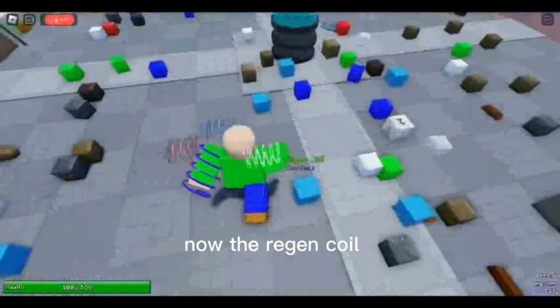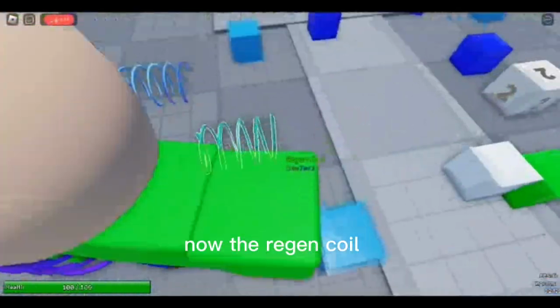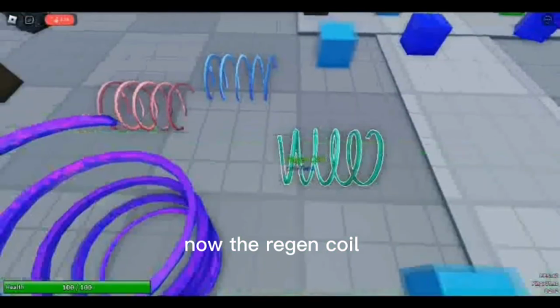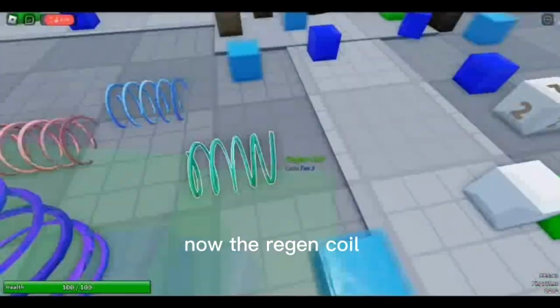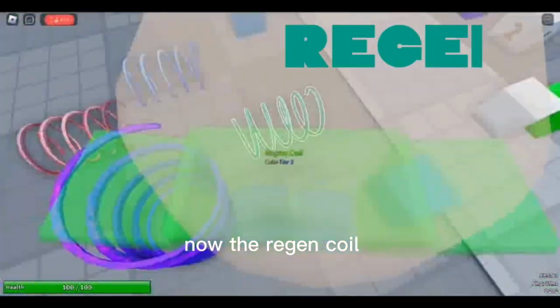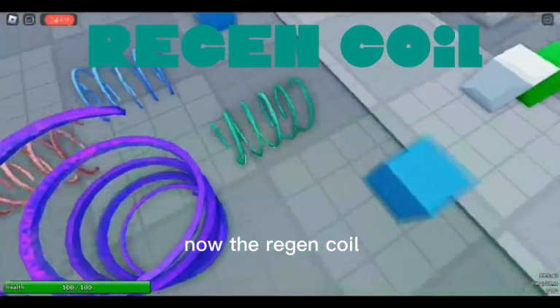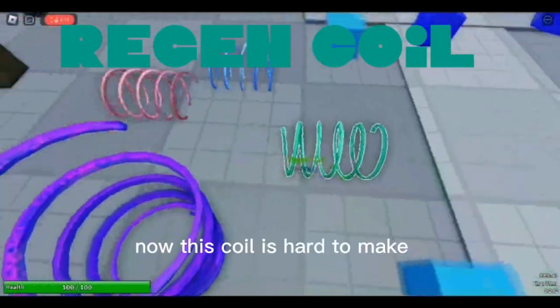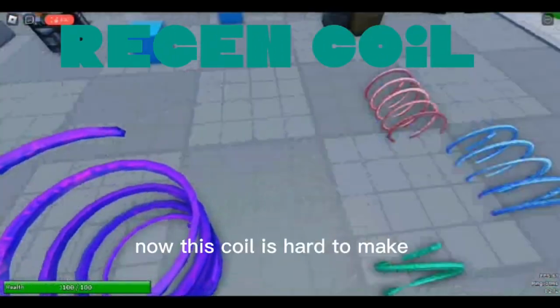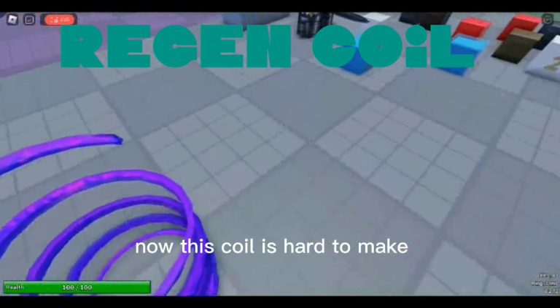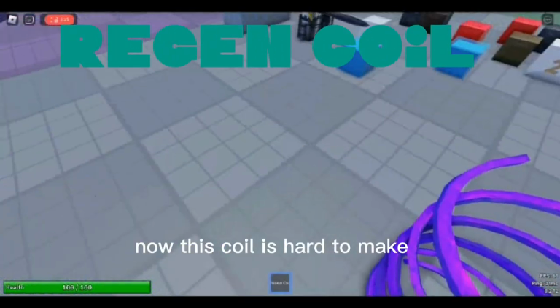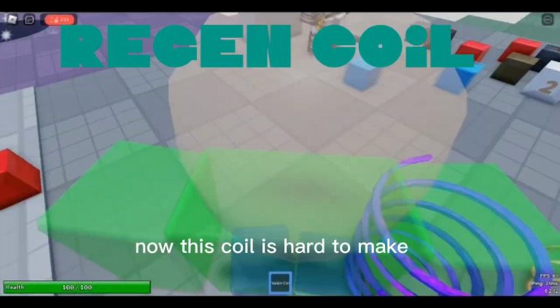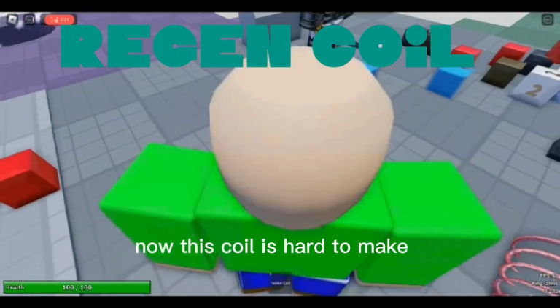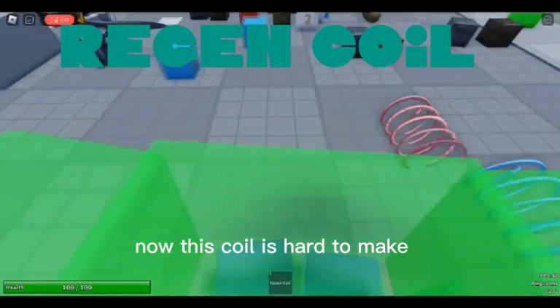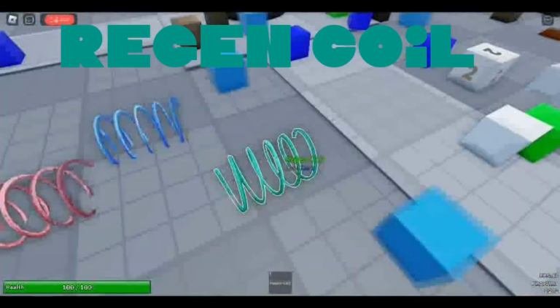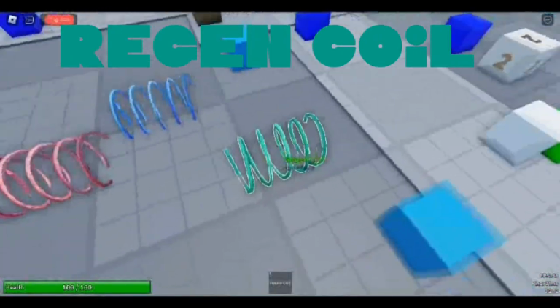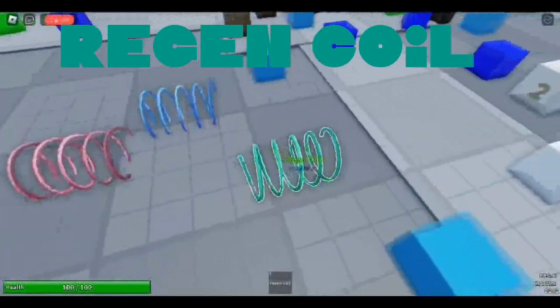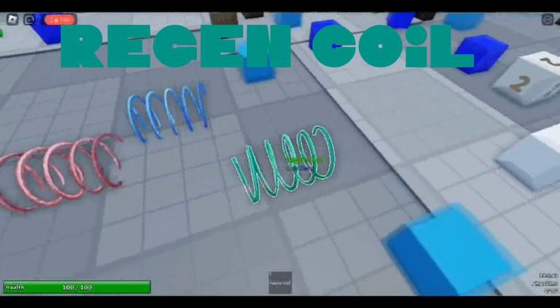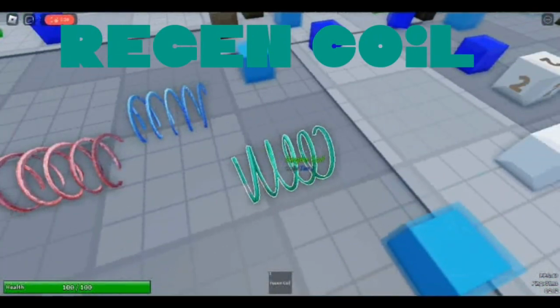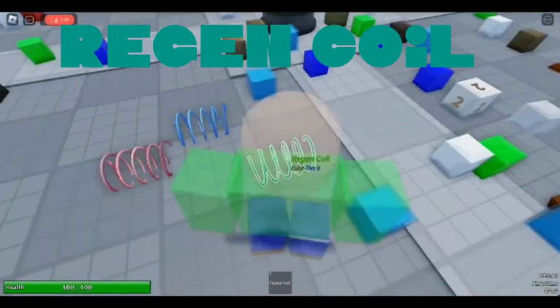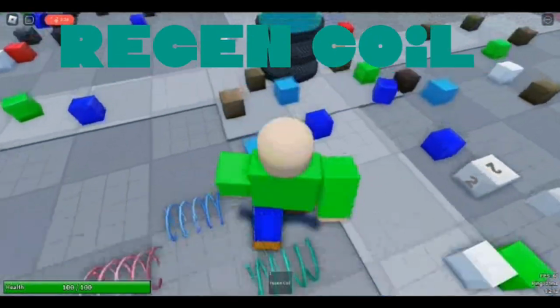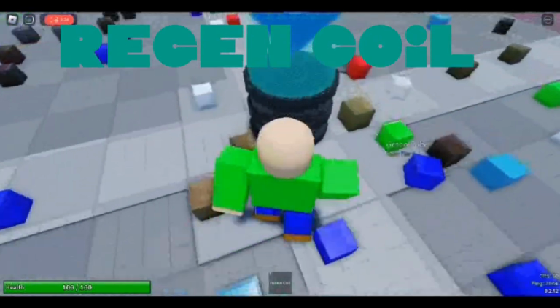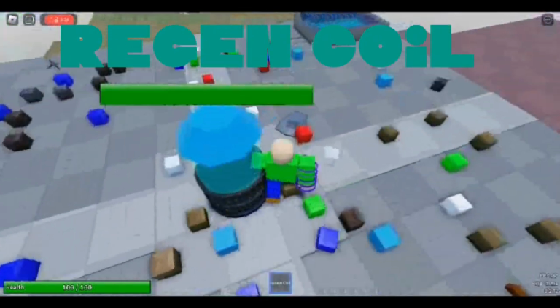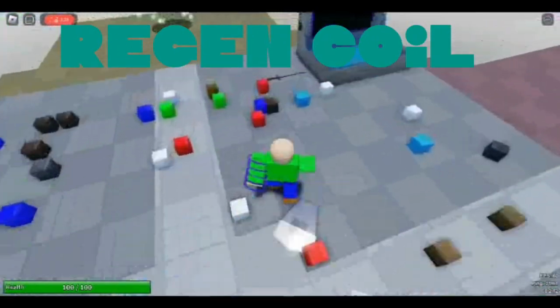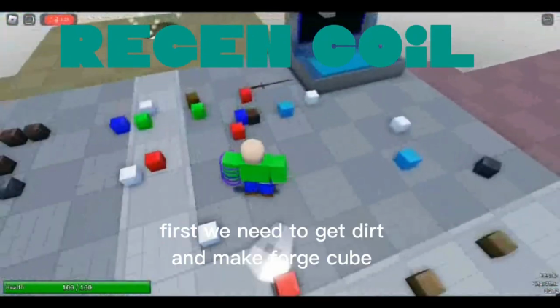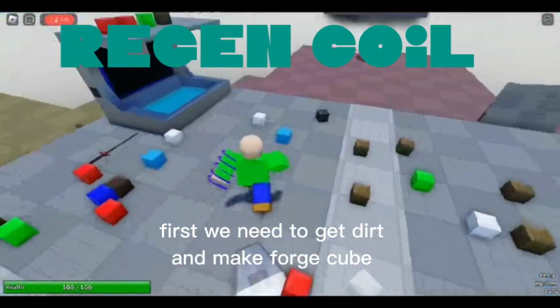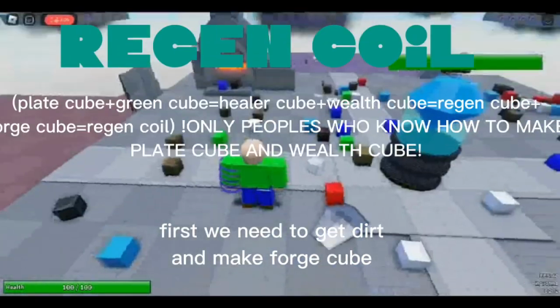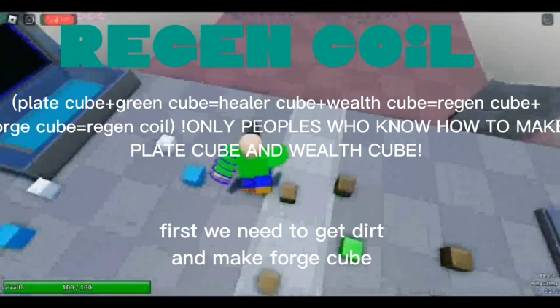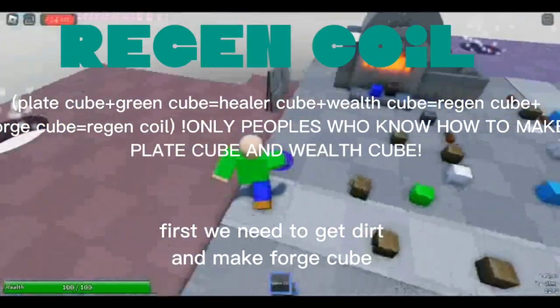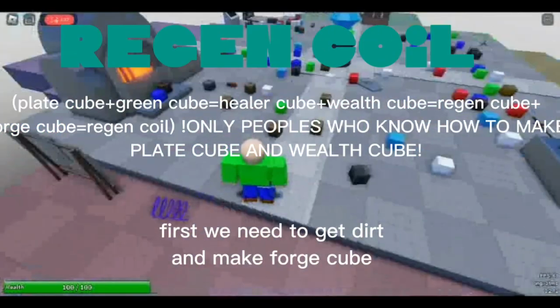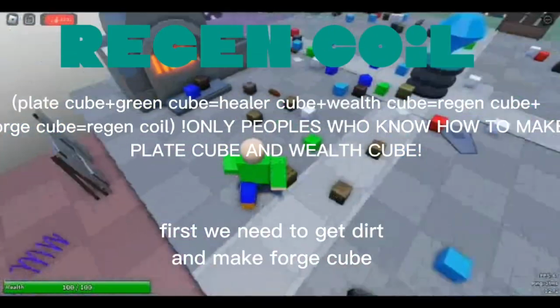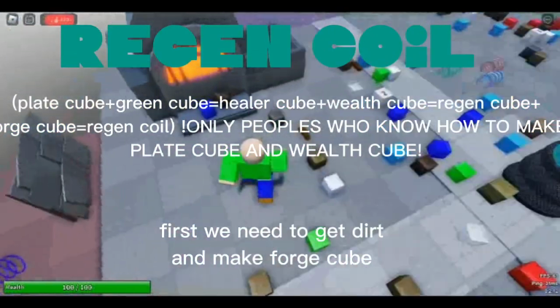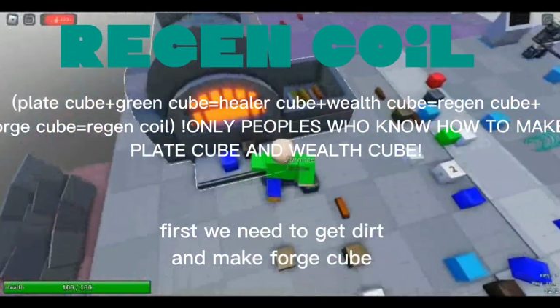Now the regen coil. This coil is hard to make. First, we need to get dirt and make forge cube.